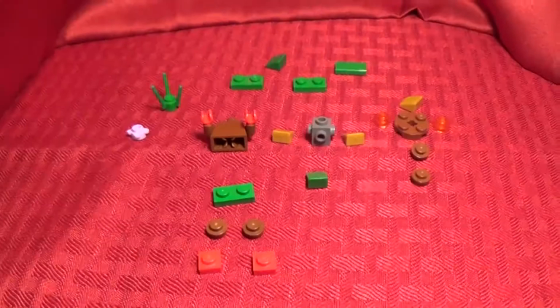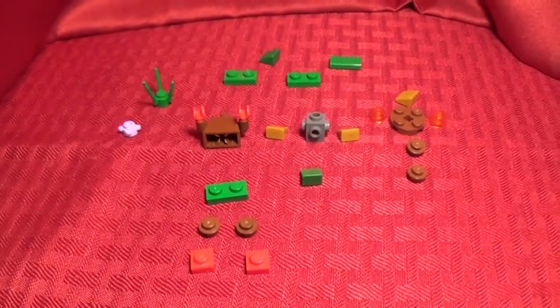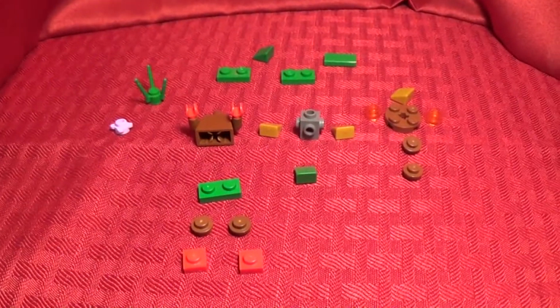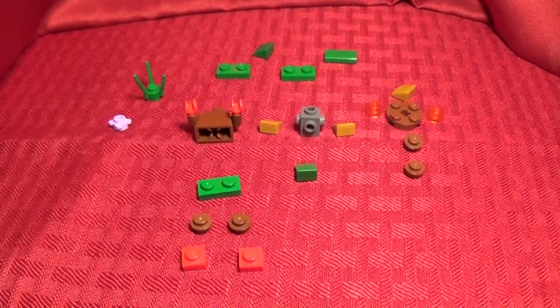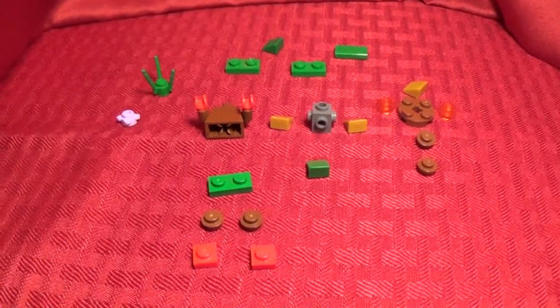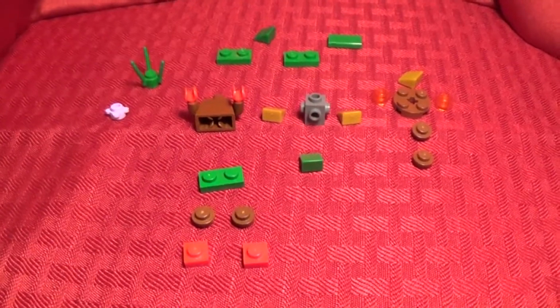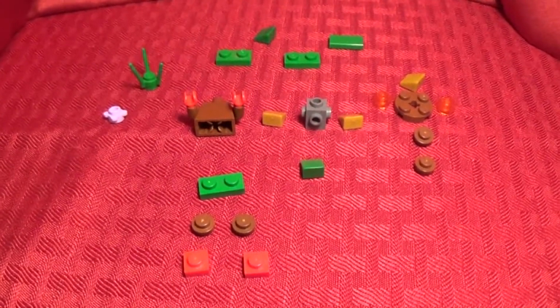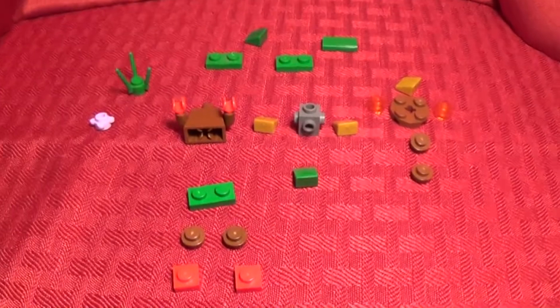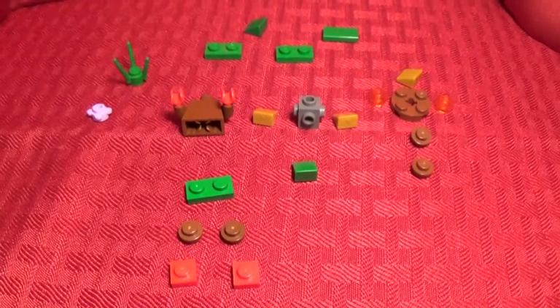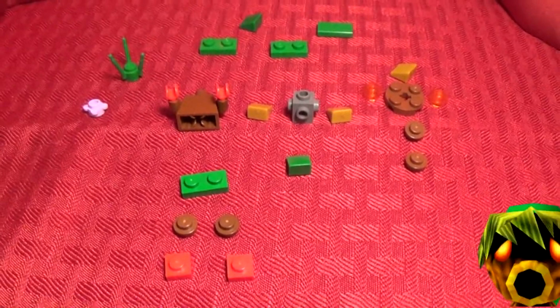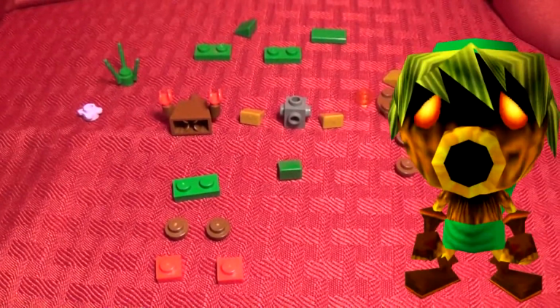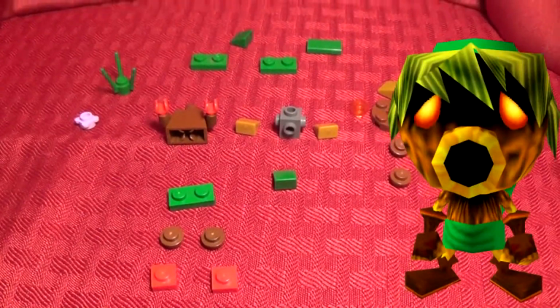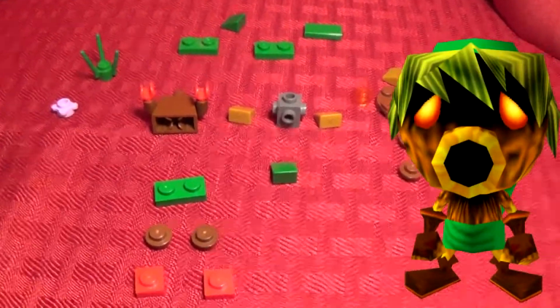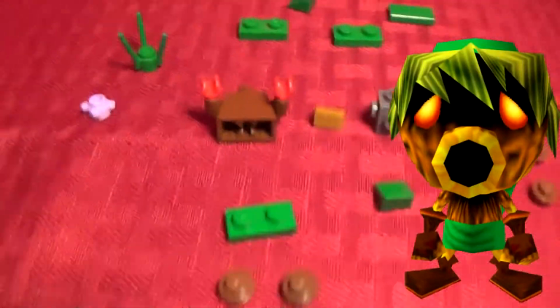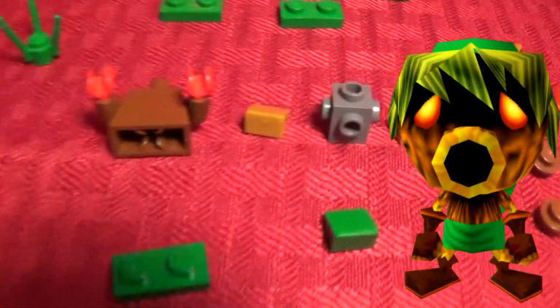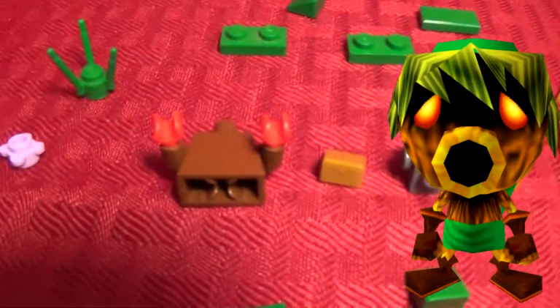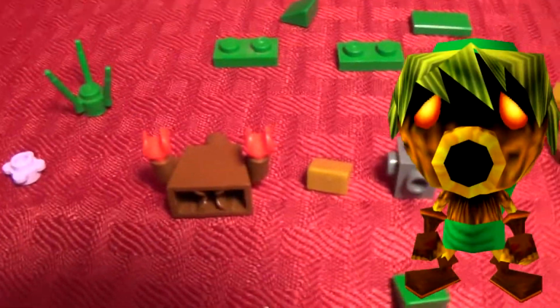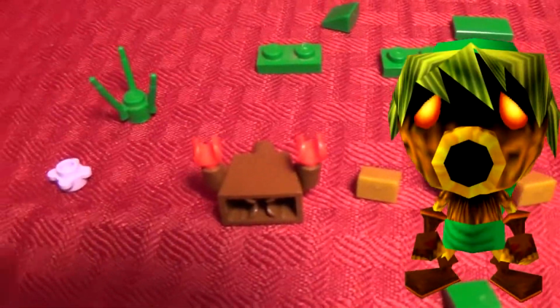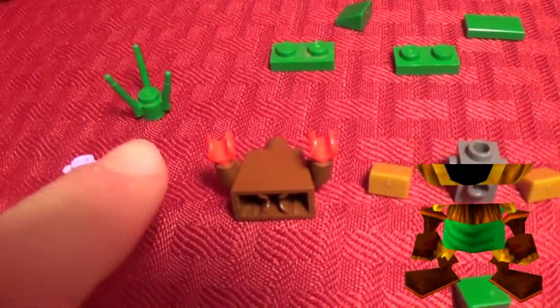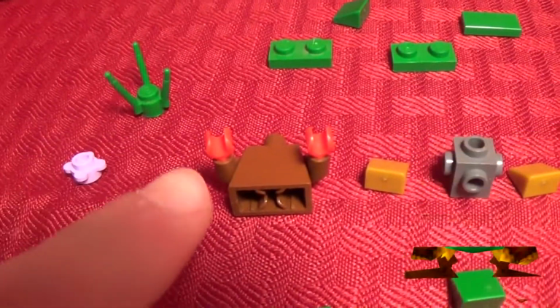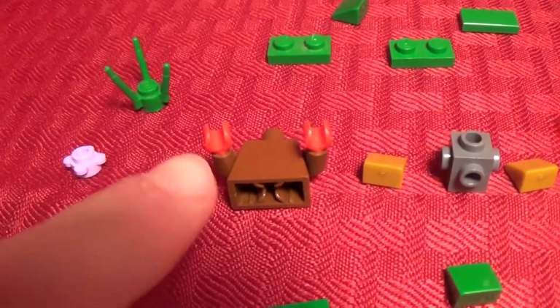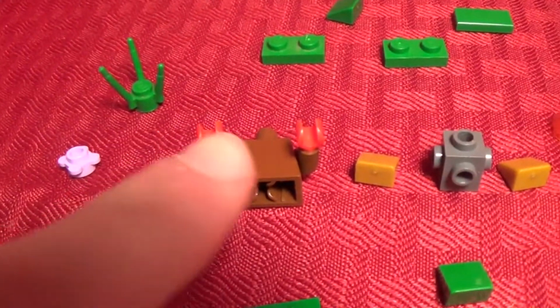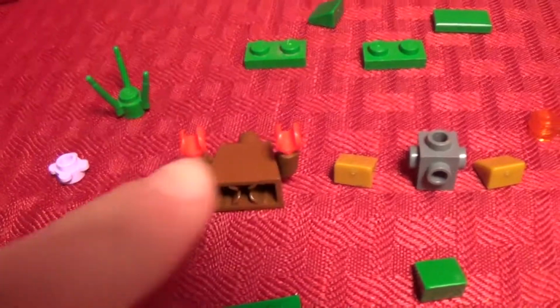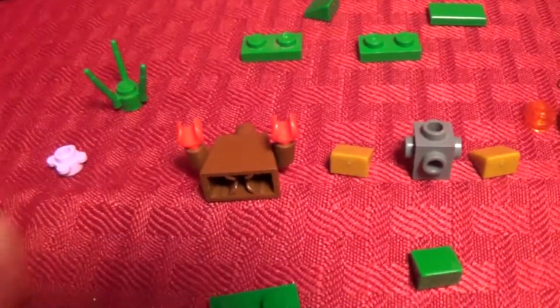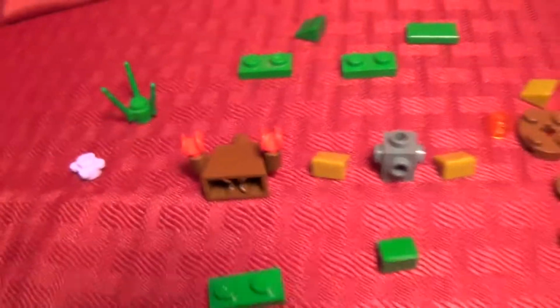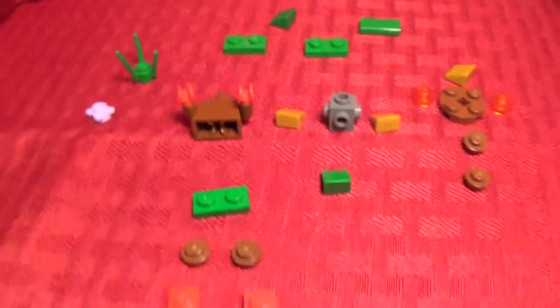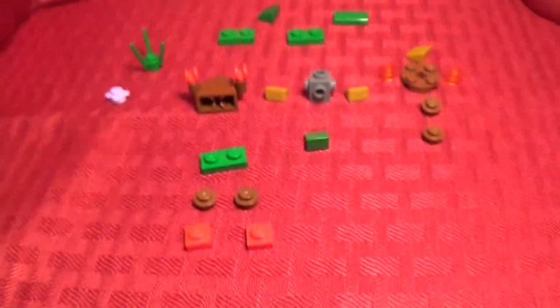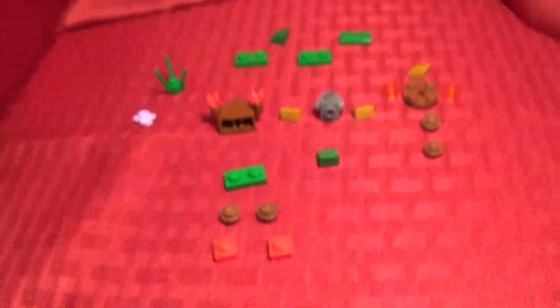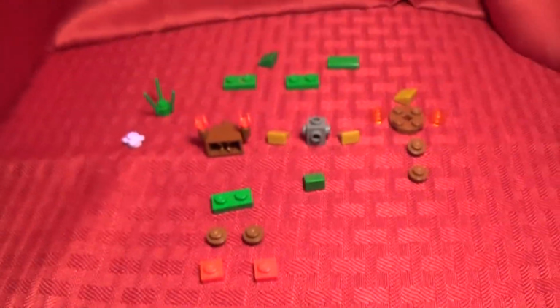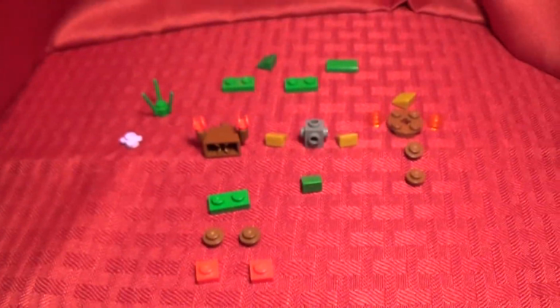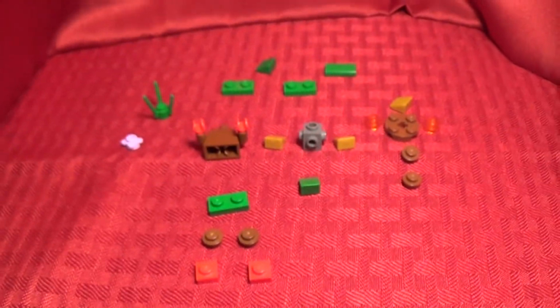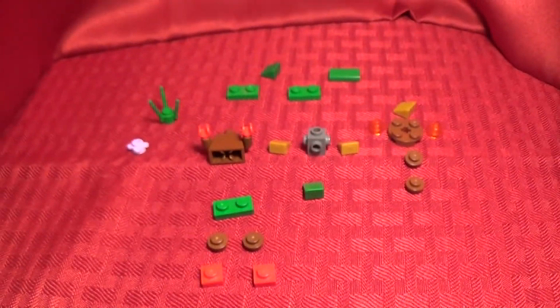Starting off, these are the pieces you will need to build the first transformation, the Deku Scrub Transformation. You can see right here, this is just a brown body with some red hands. Let's get right into this speed build.